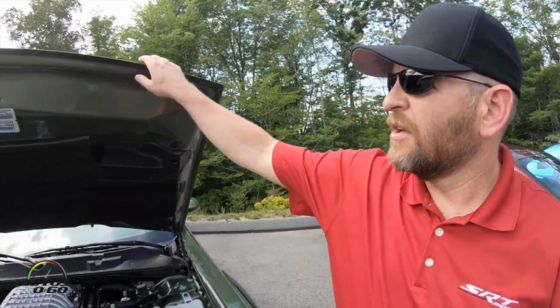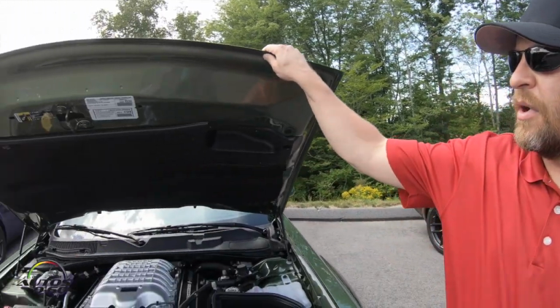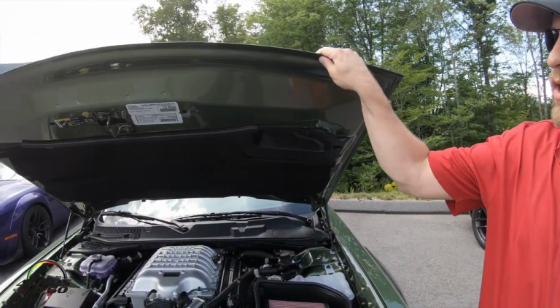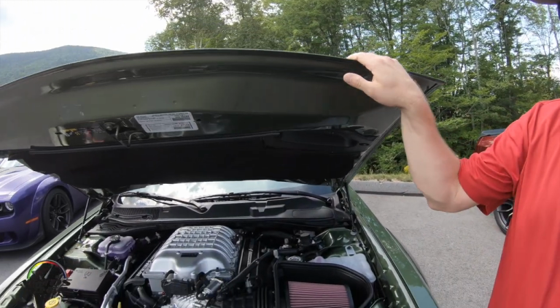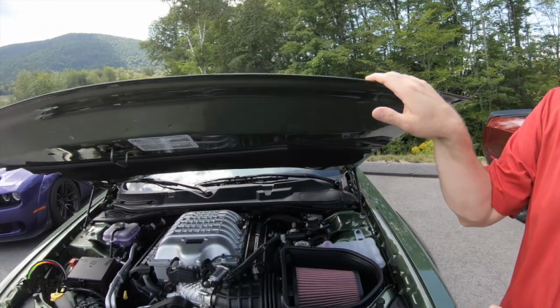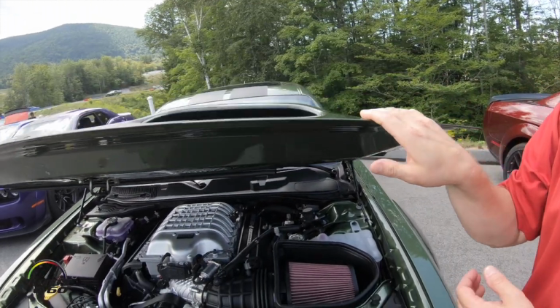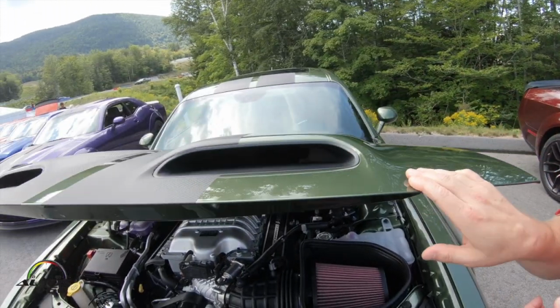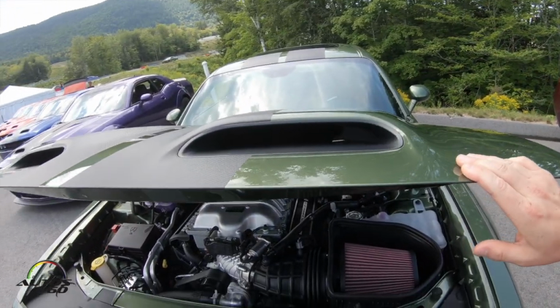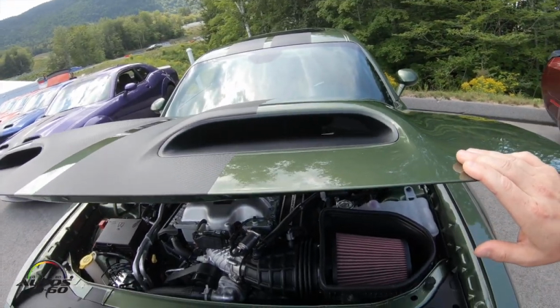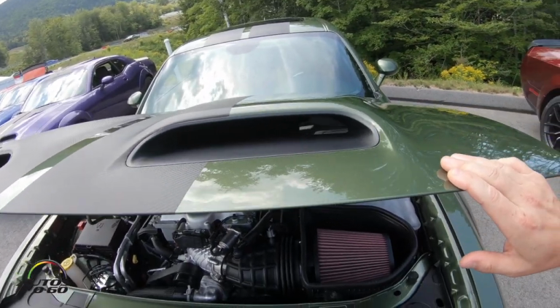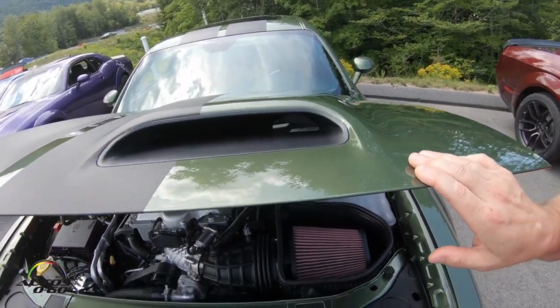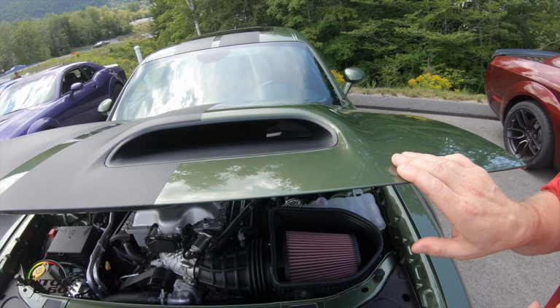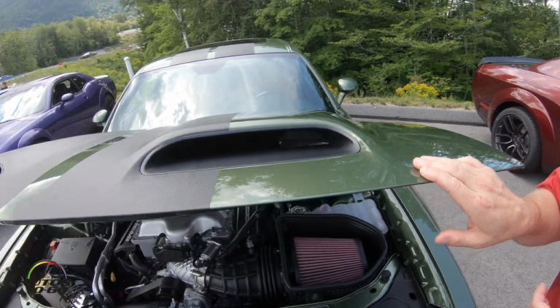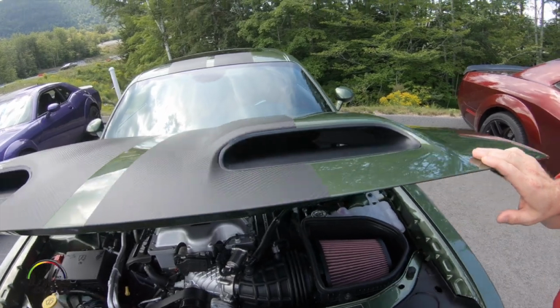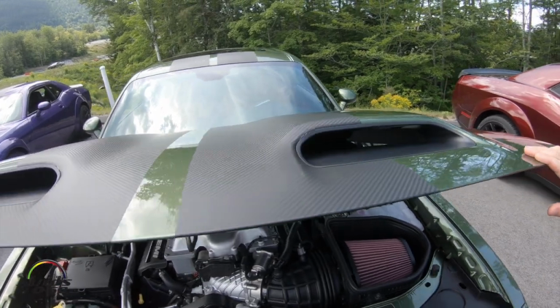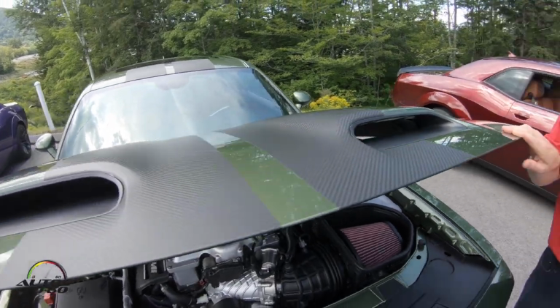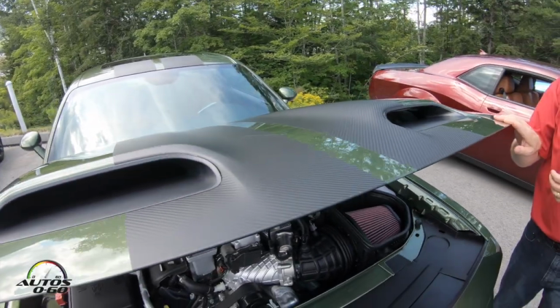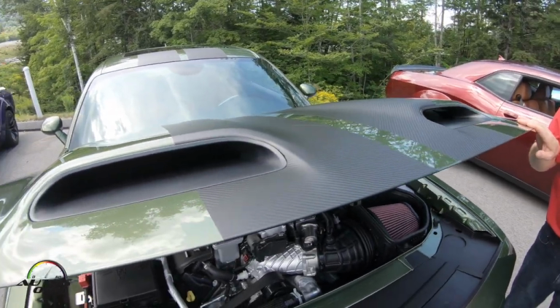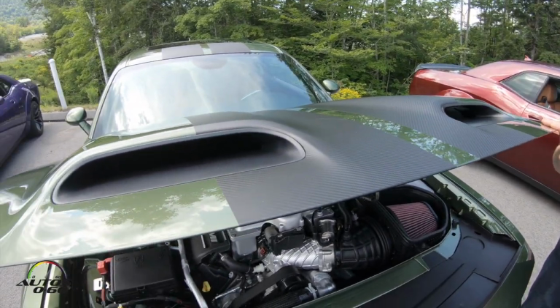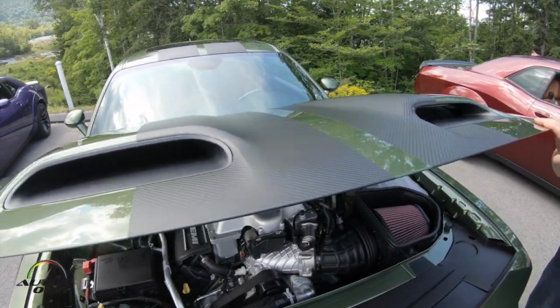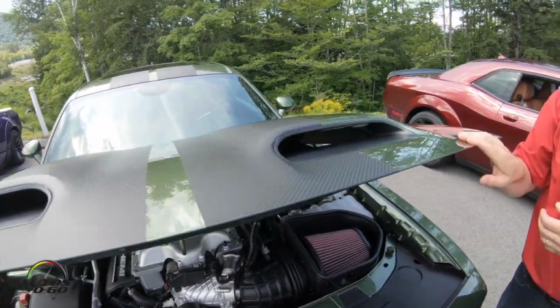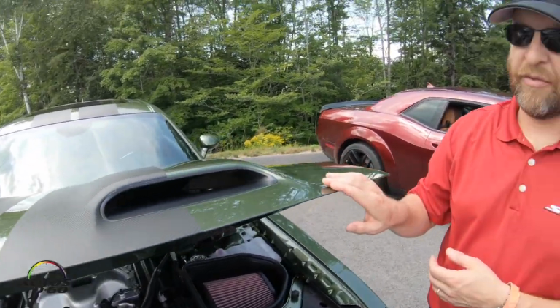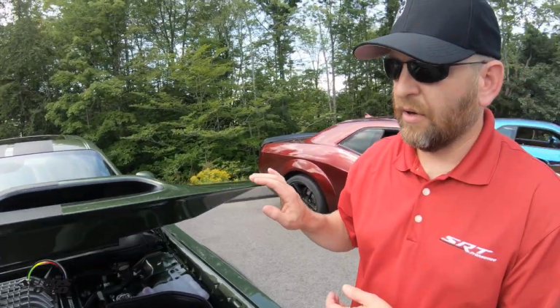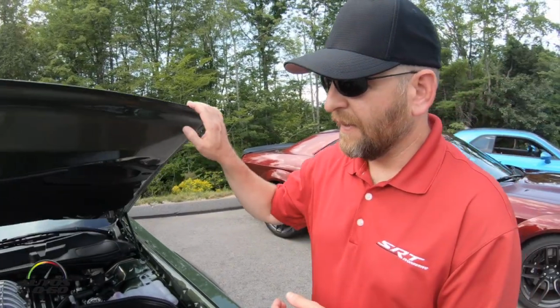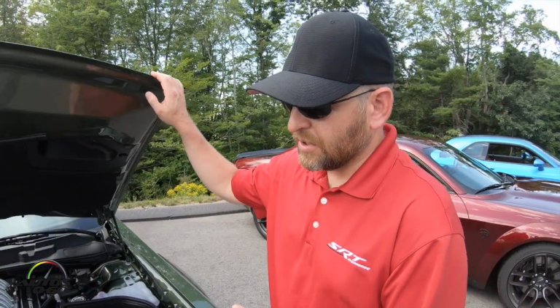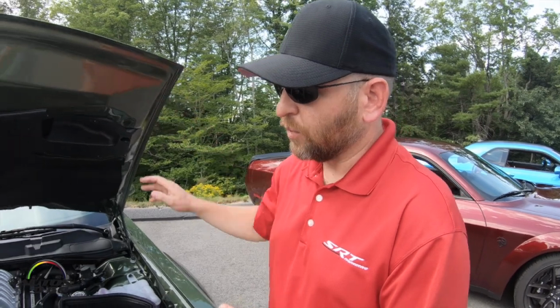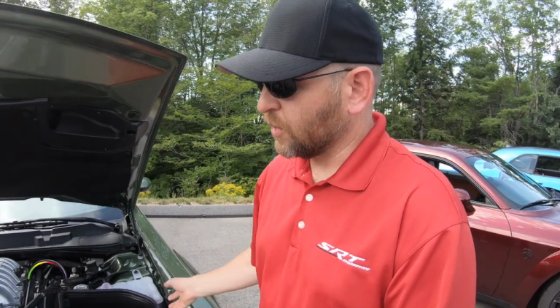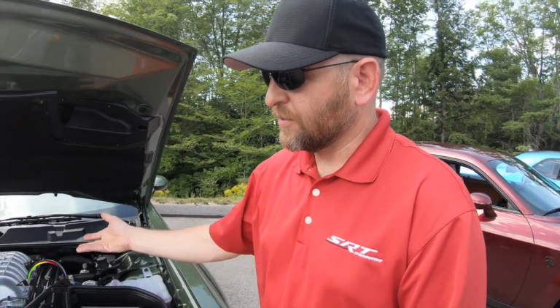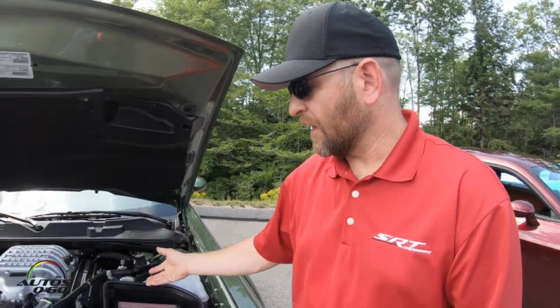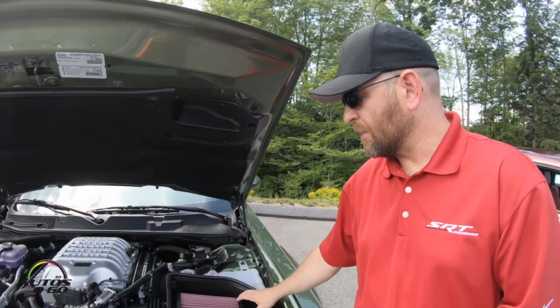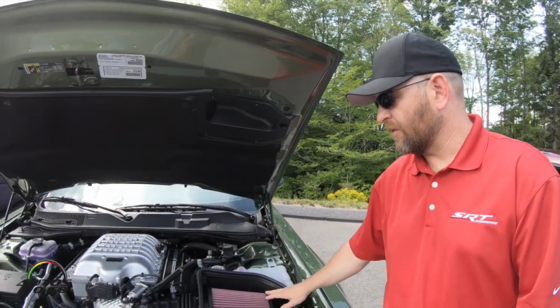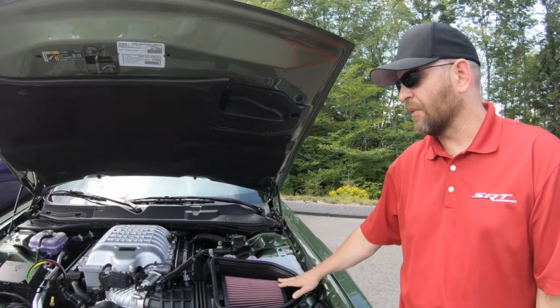On the hood, we have two hood scoops, and those two hood scoops feed directly into the top of the air box, providing it more airflow. That's really what allows us to make the full power that this thing makes.